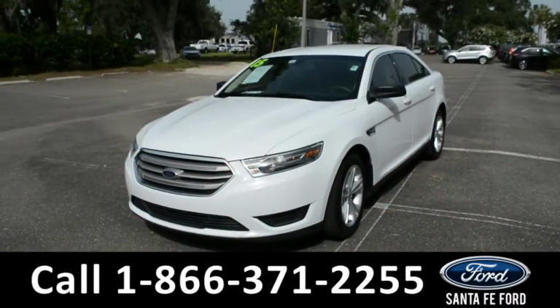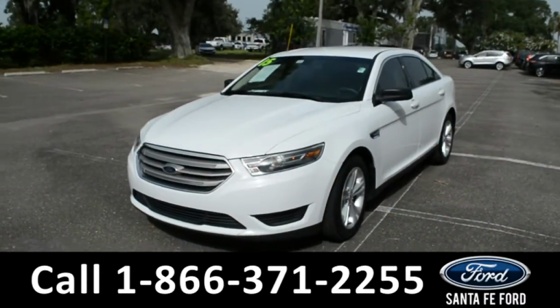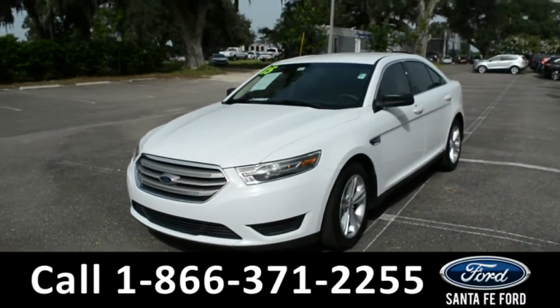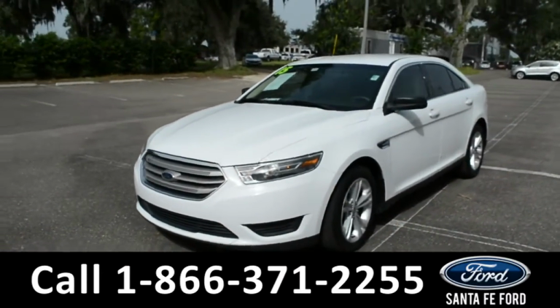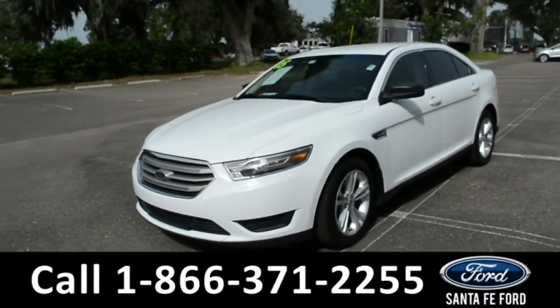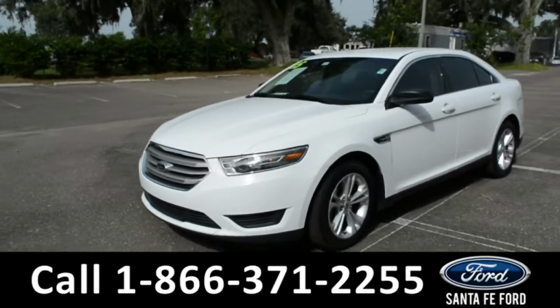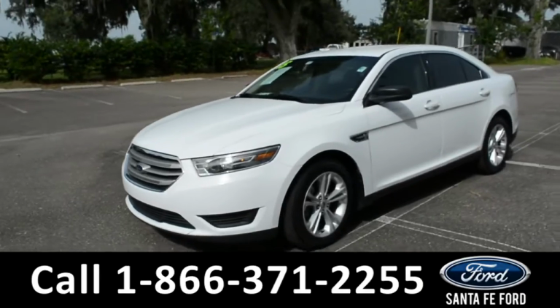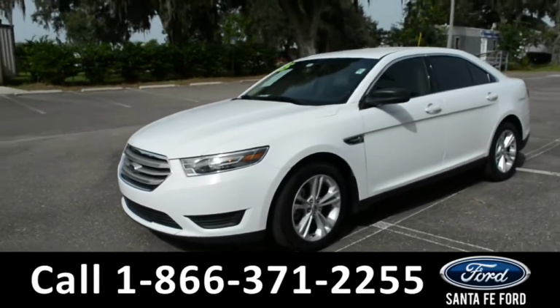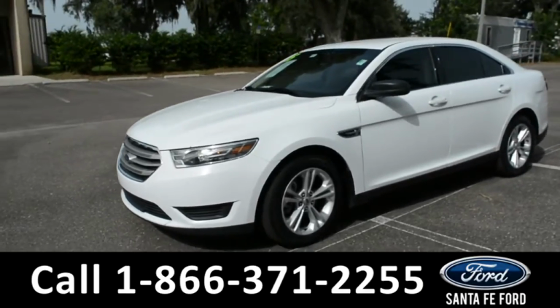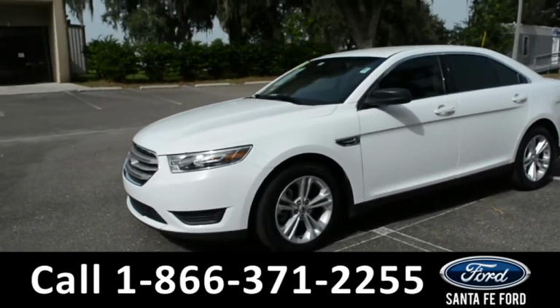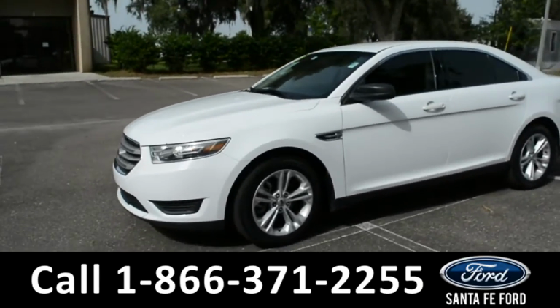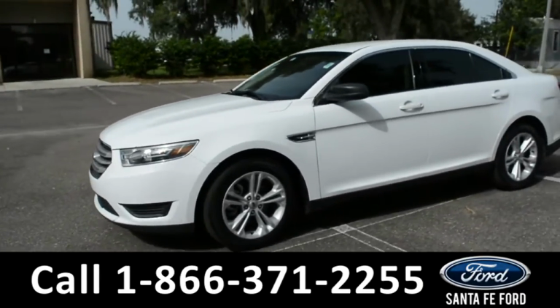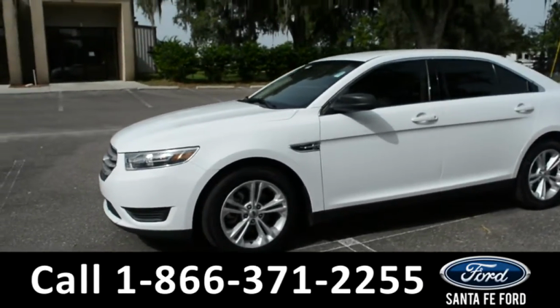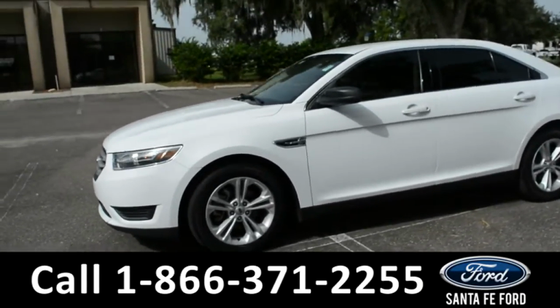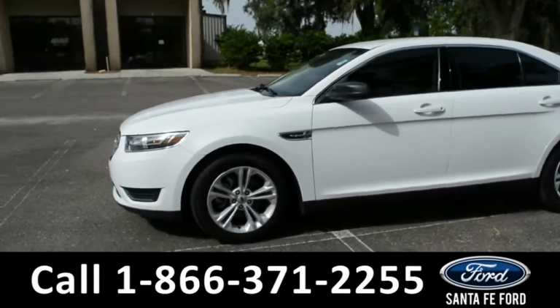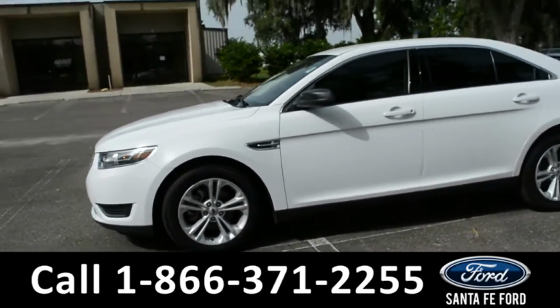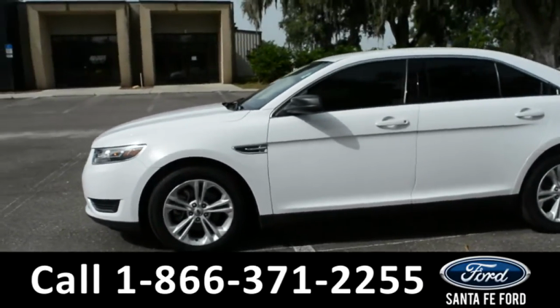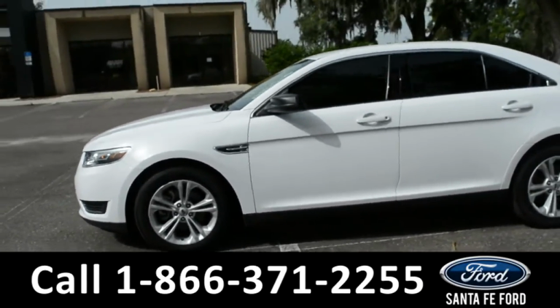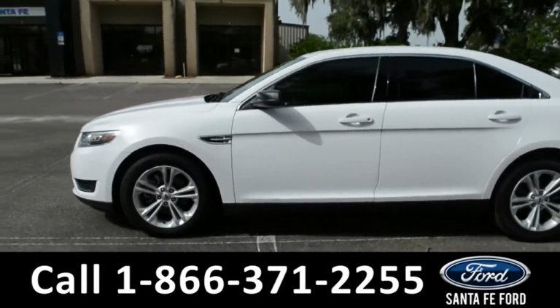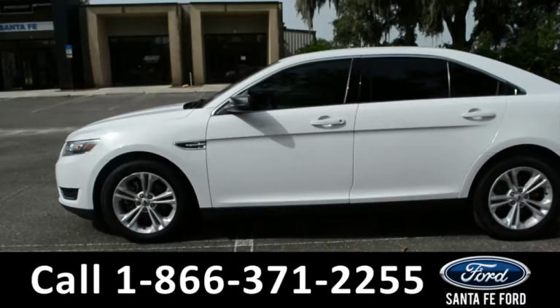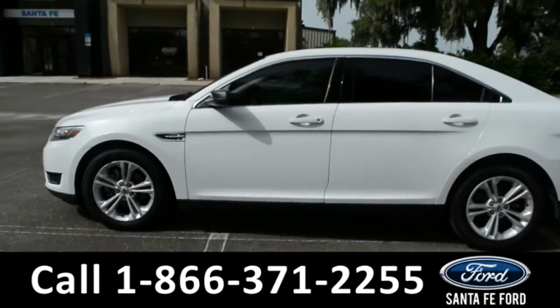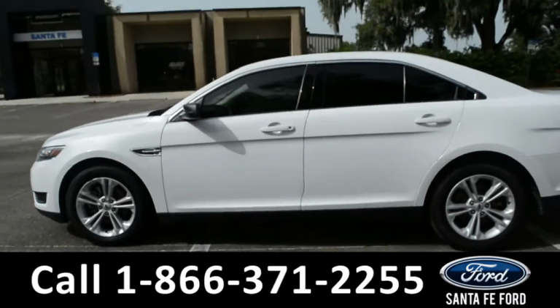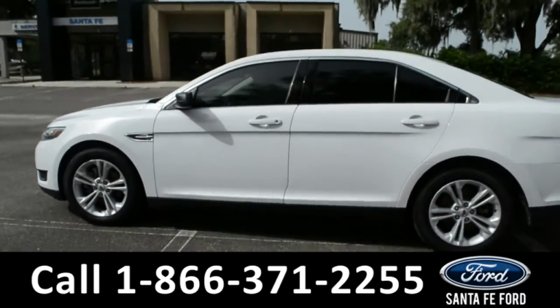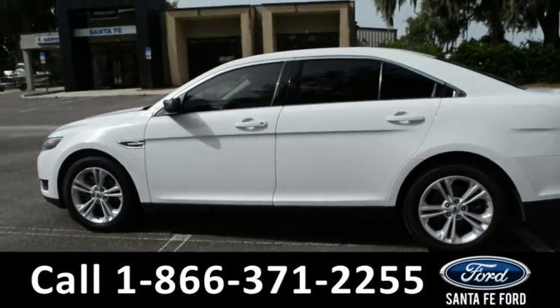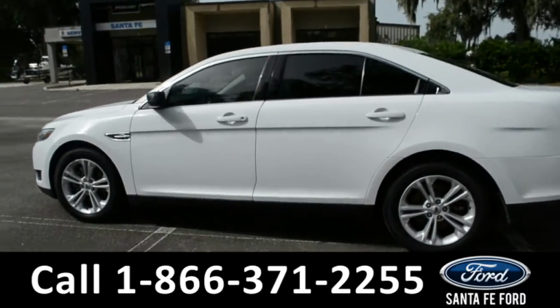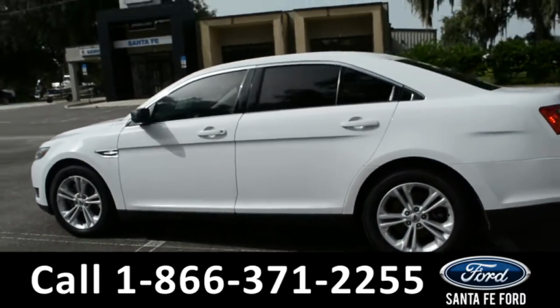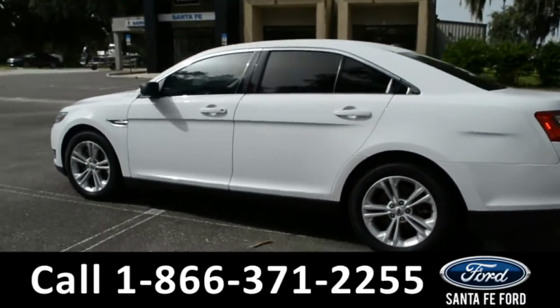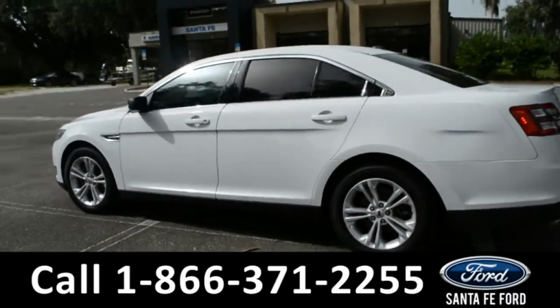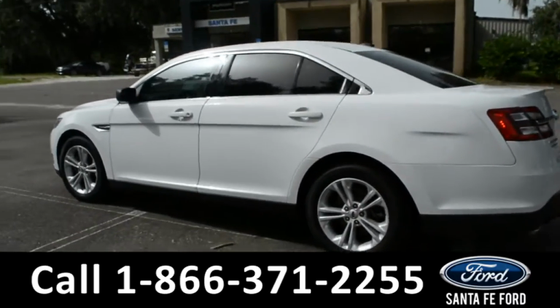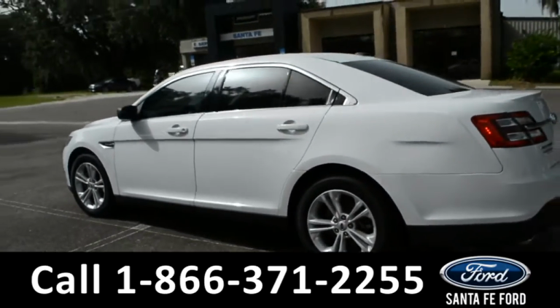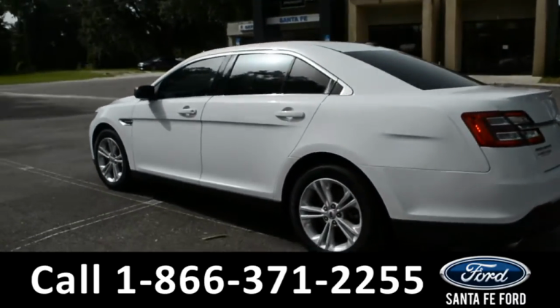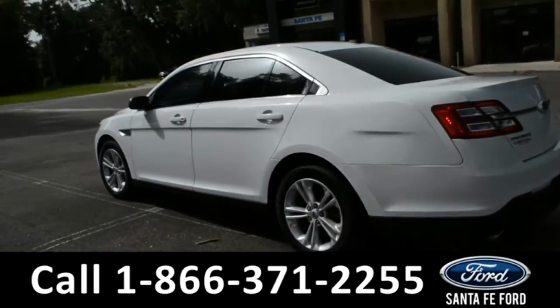Here we have our 2015 Ford Taurus. It has alloy wheels, remote keyless entry, keypad door lock, and tinted windows.